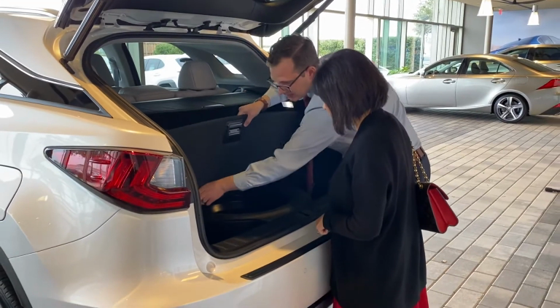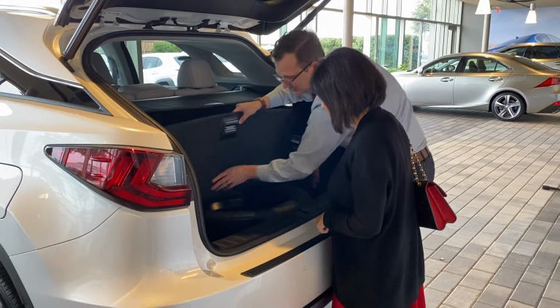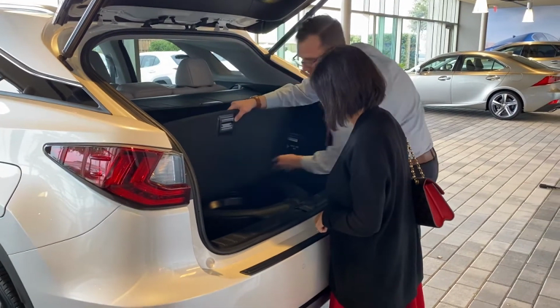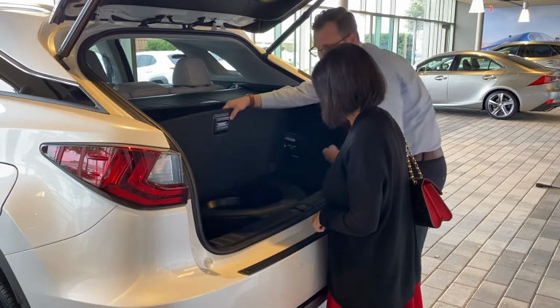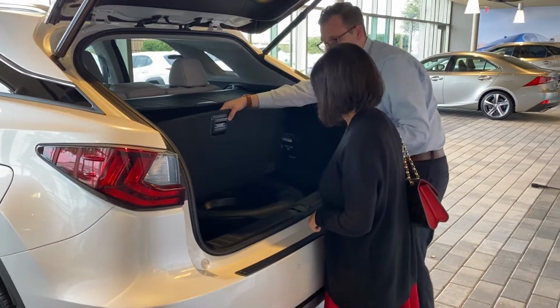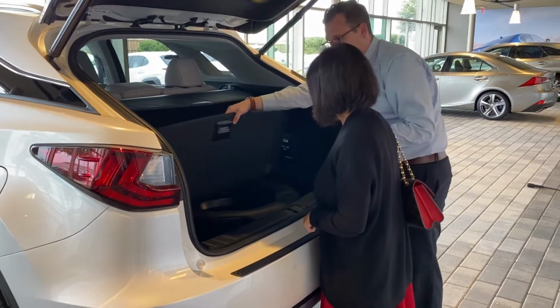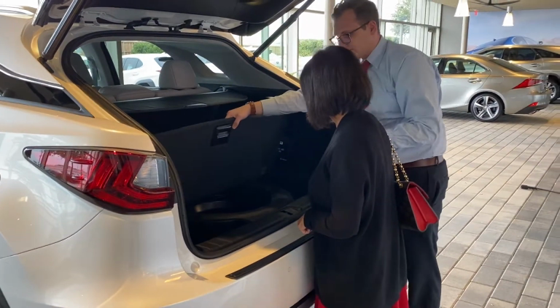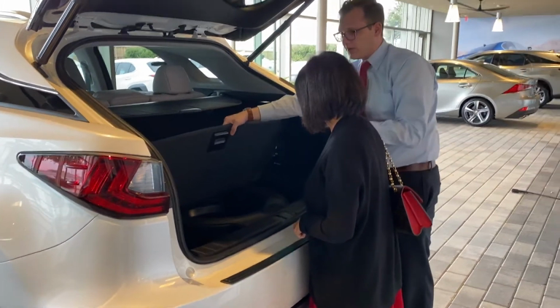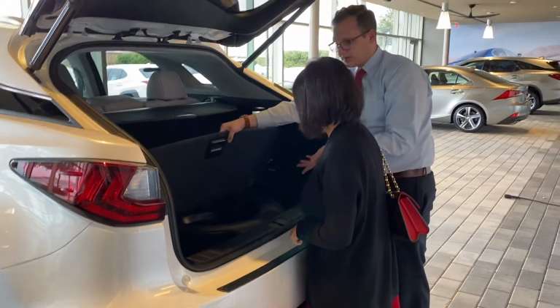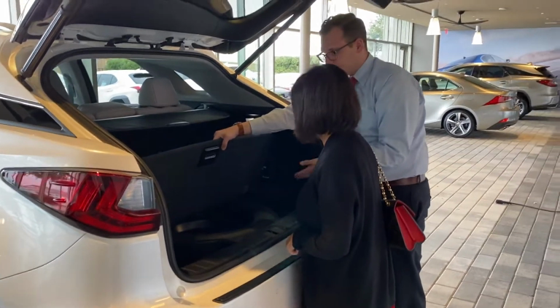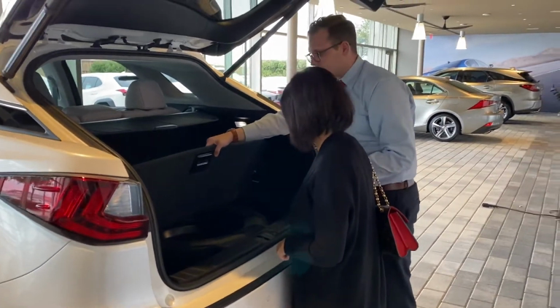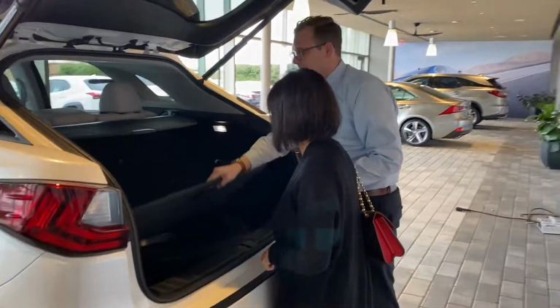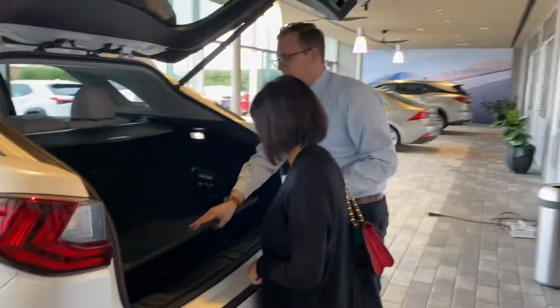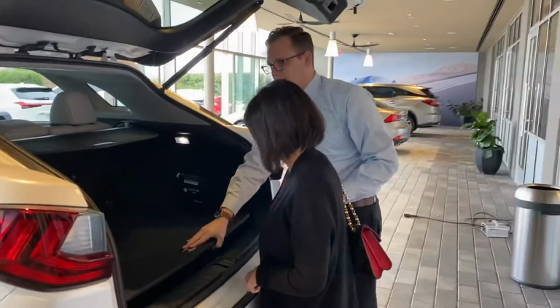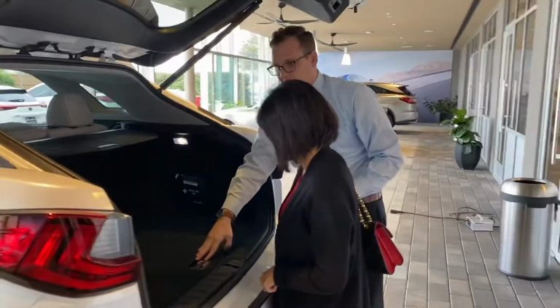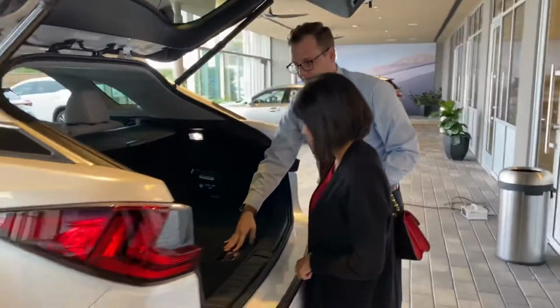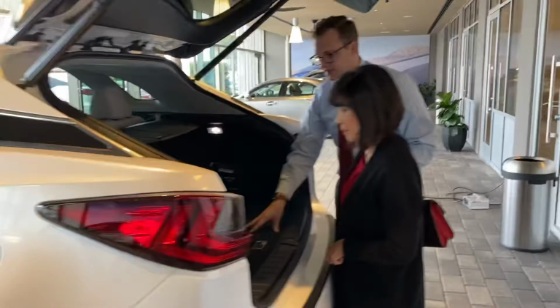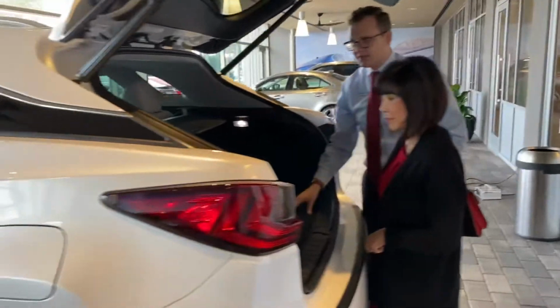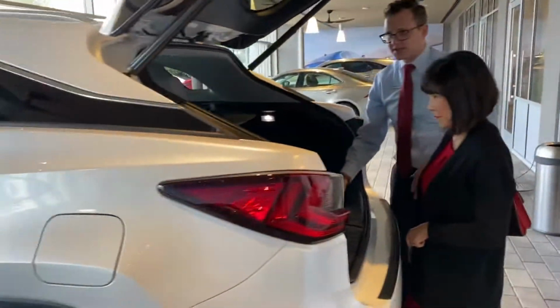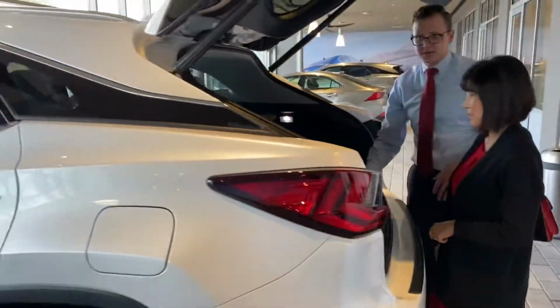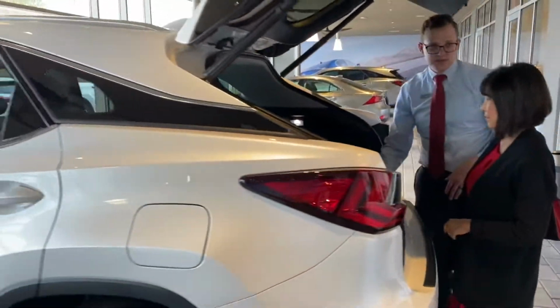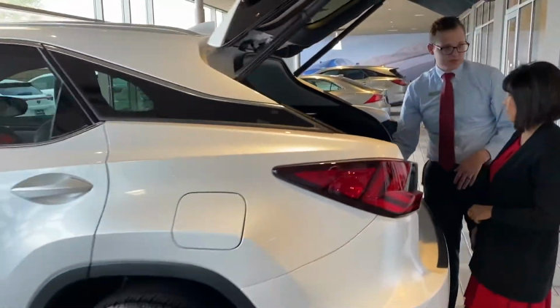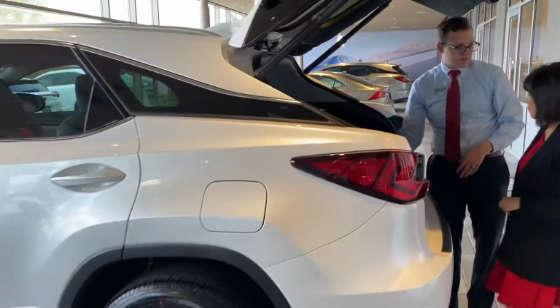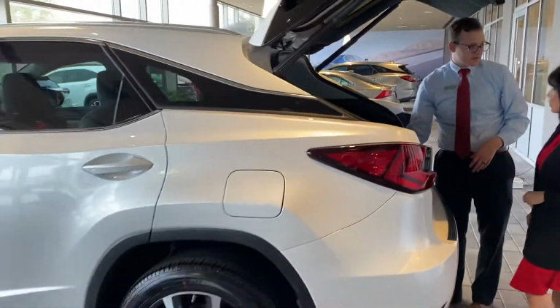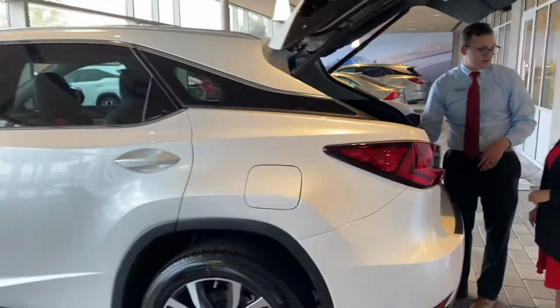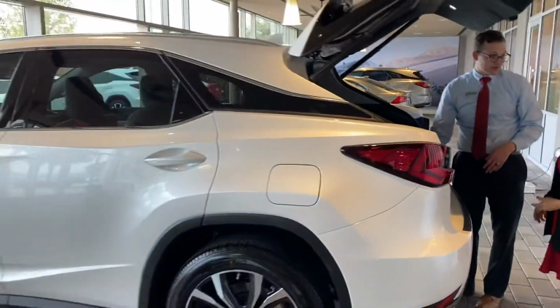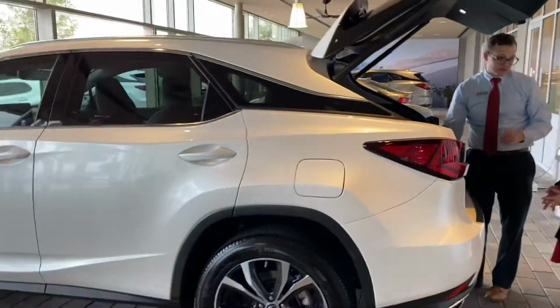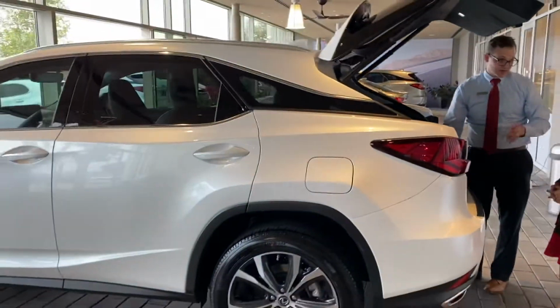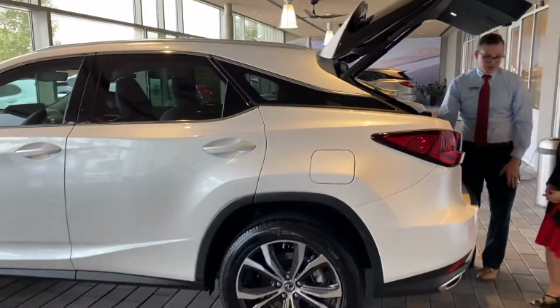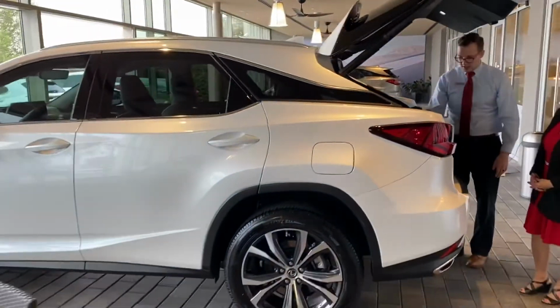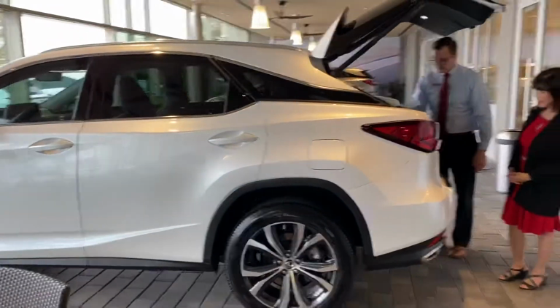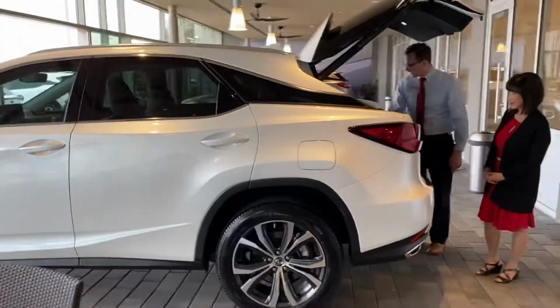You do get roadside assistance as part of the coaches. I believe it's now 10 years — it's going to be the same. It's fantastic.